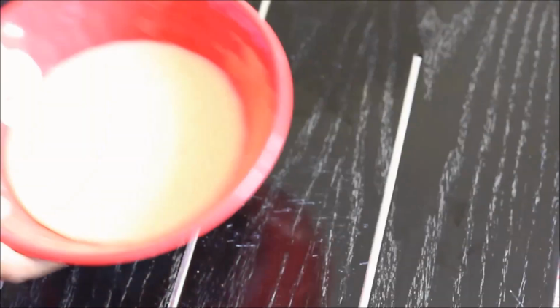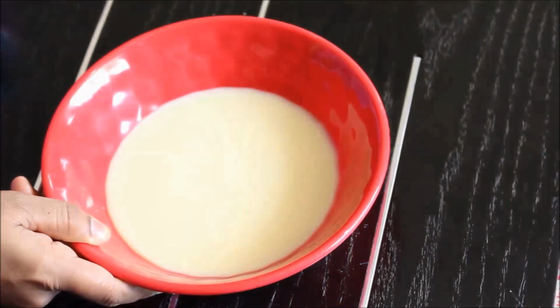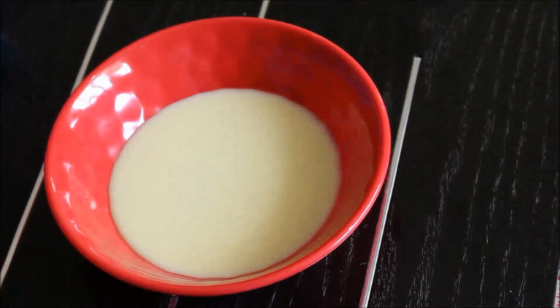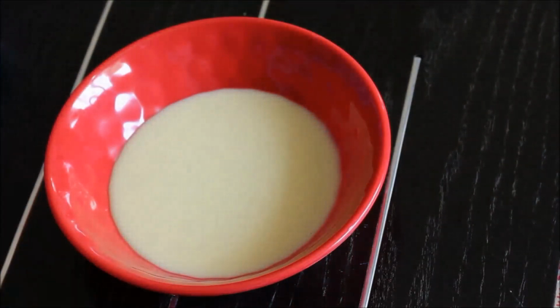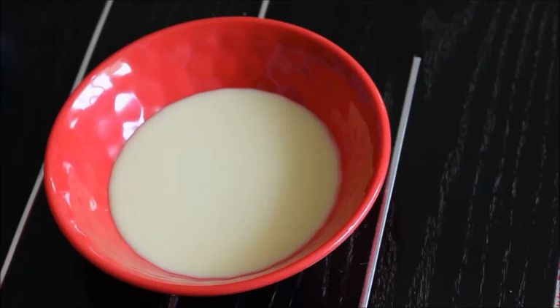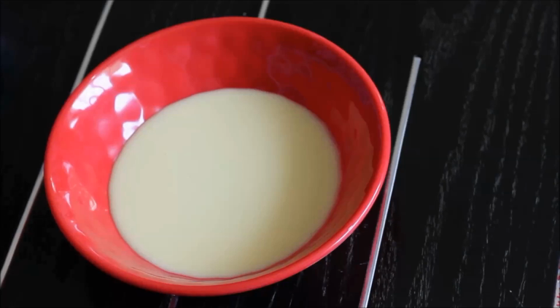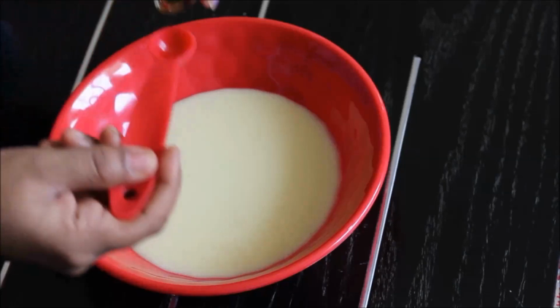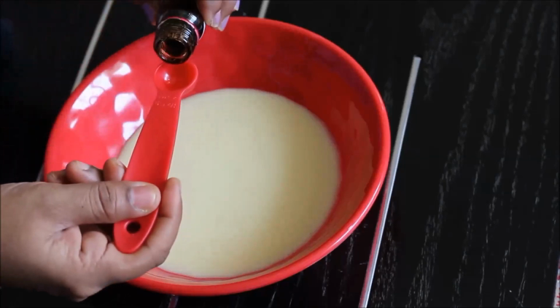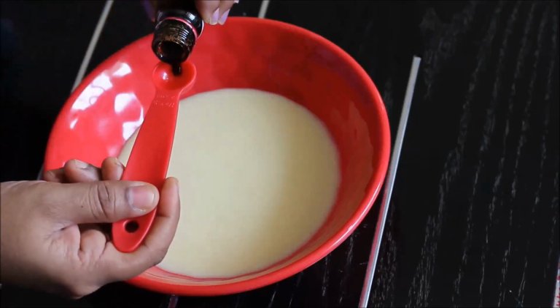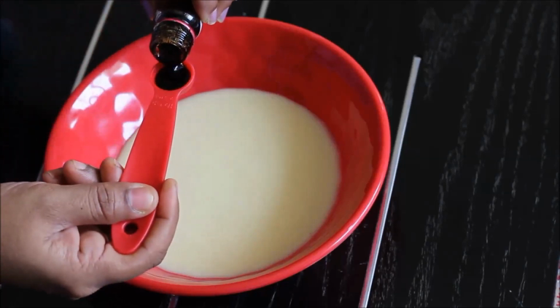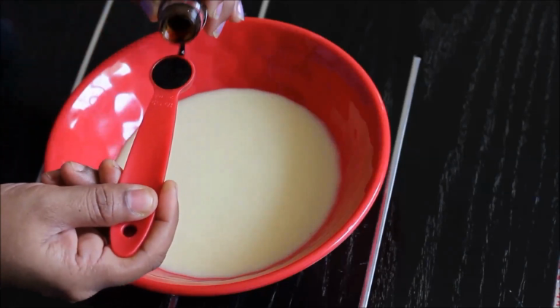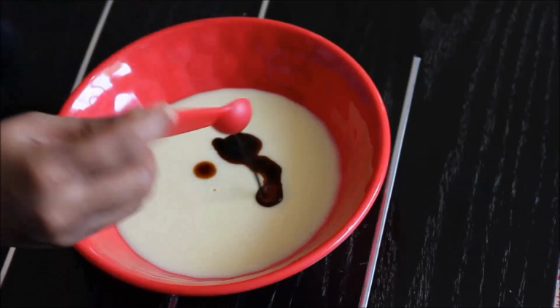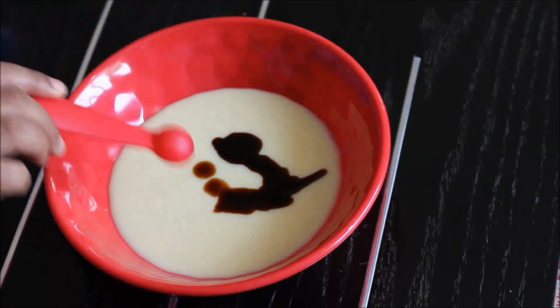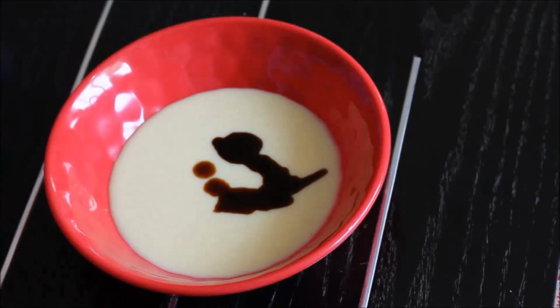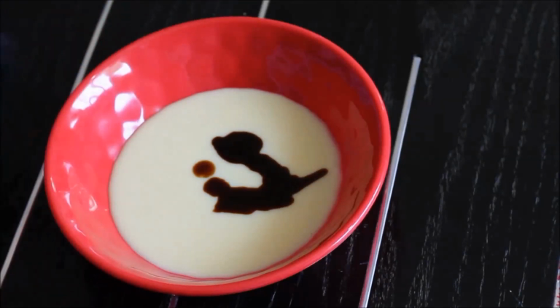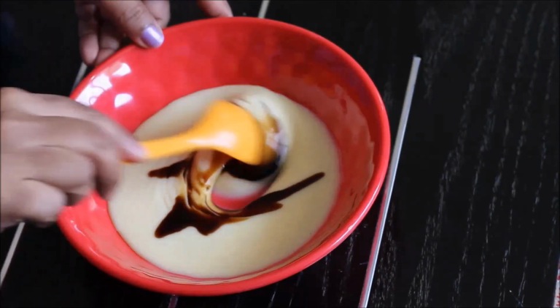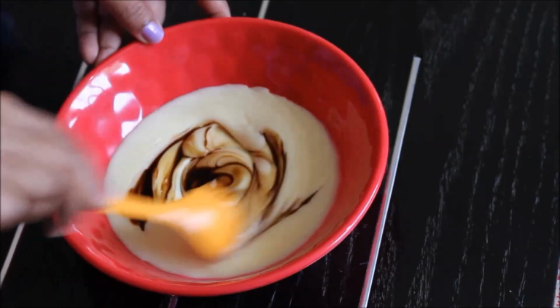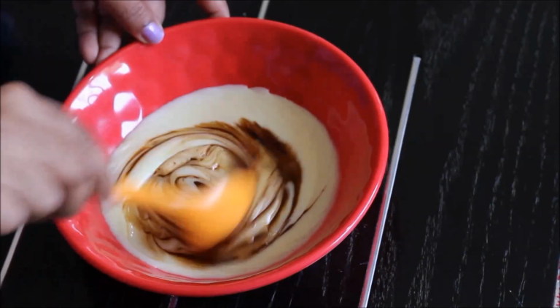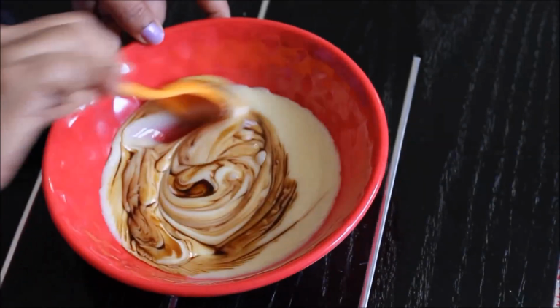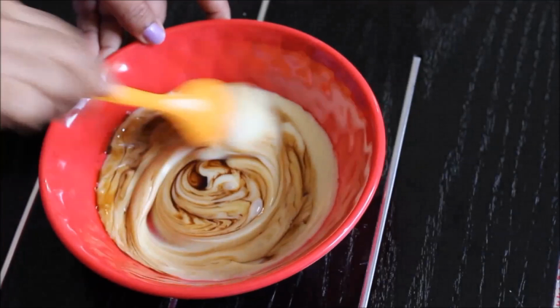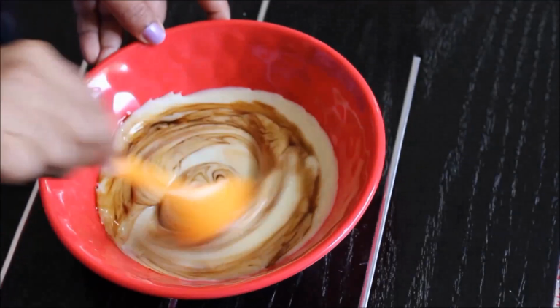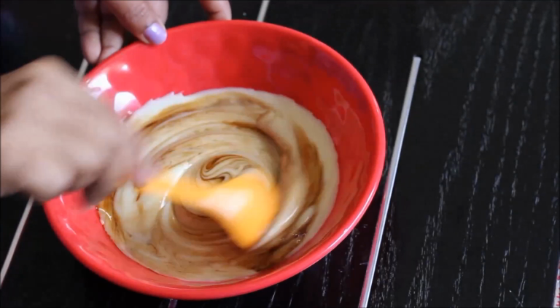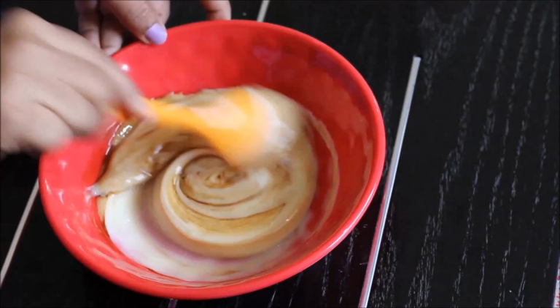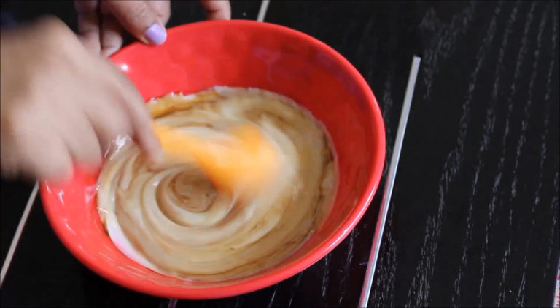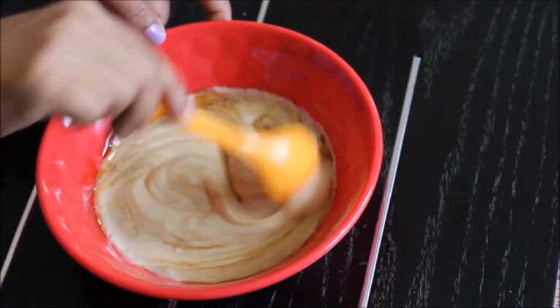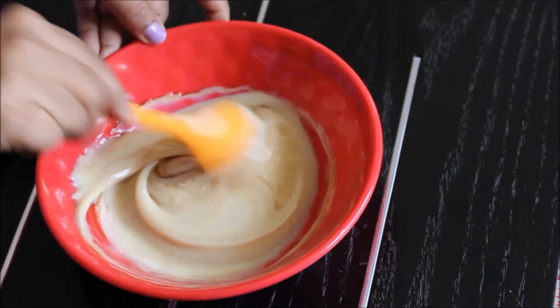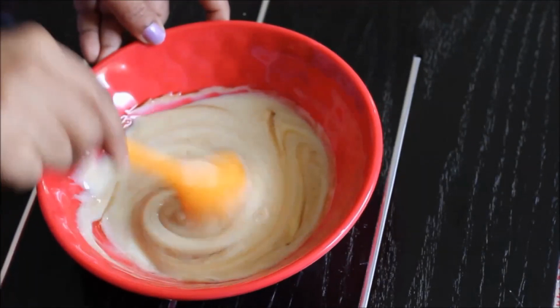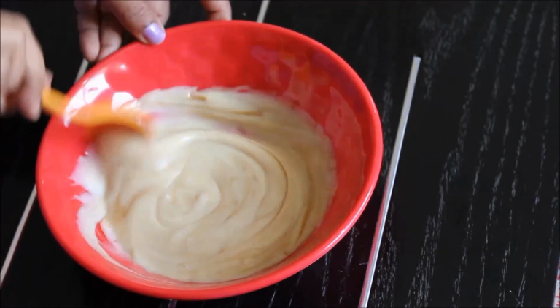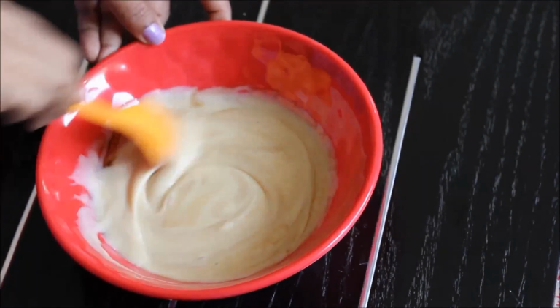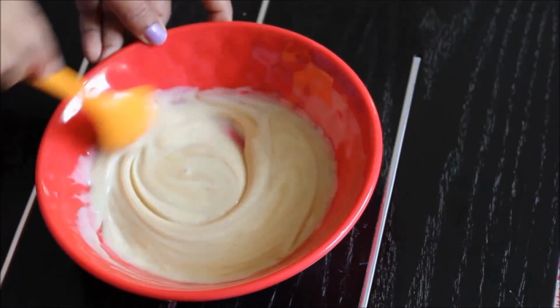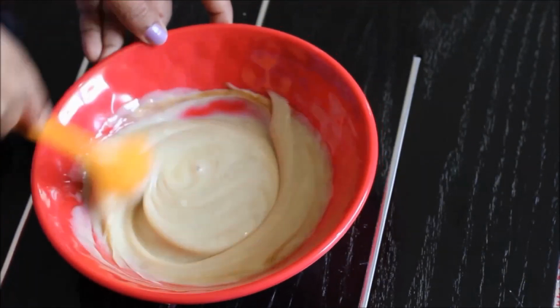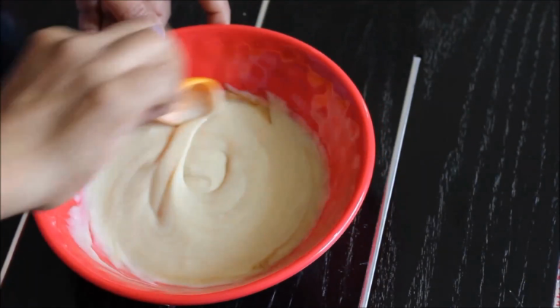Next, take condensed milk in a bowl, add vanilla extract to it, and mix it really well until it is well combined. Set it aside.